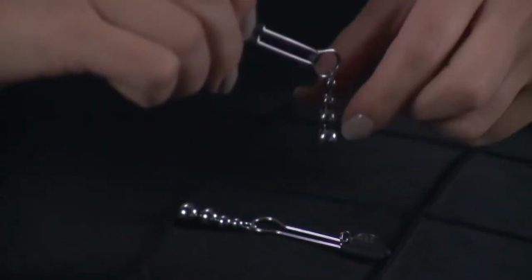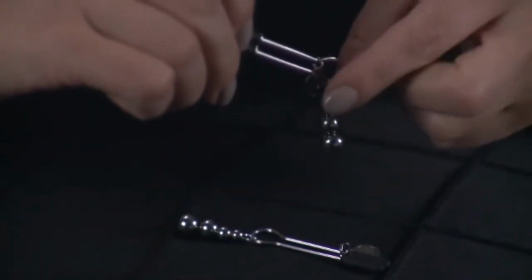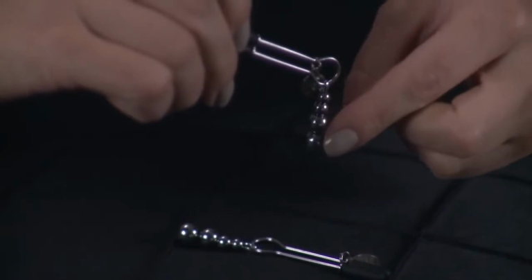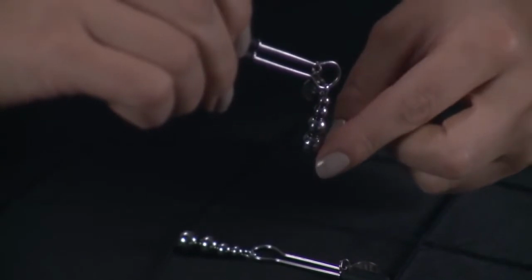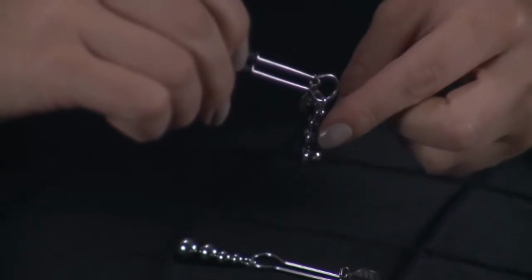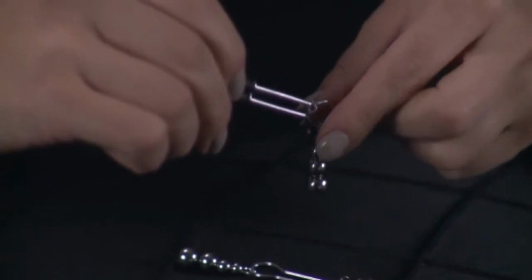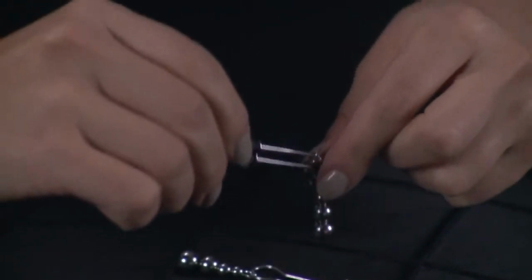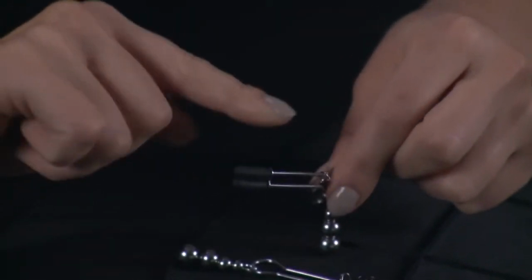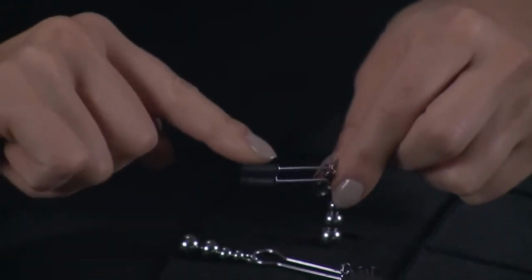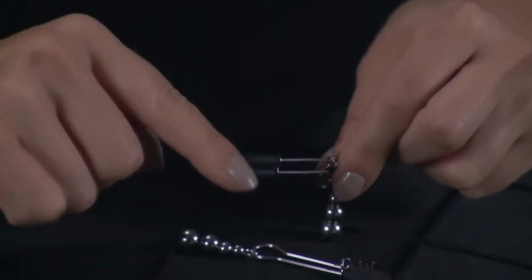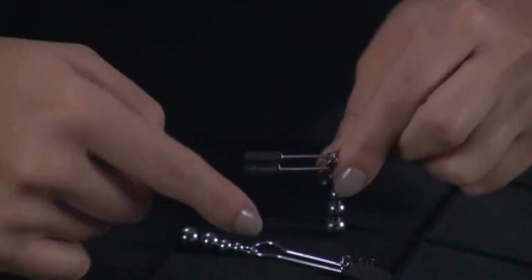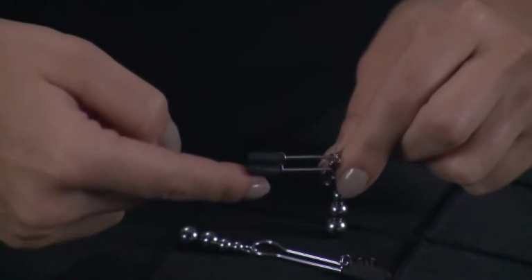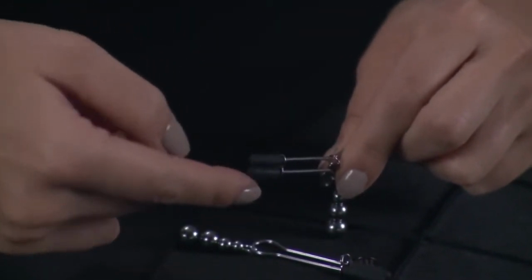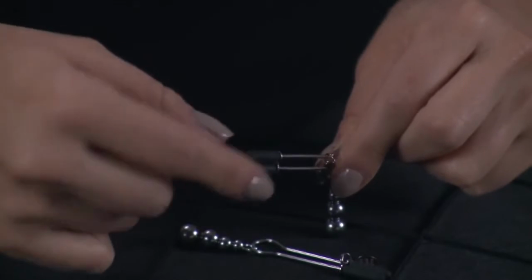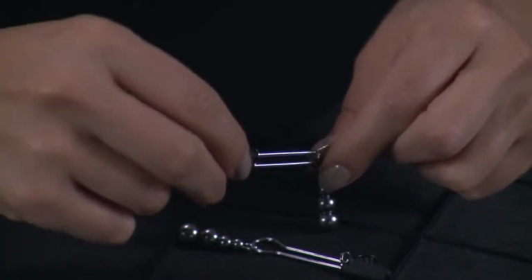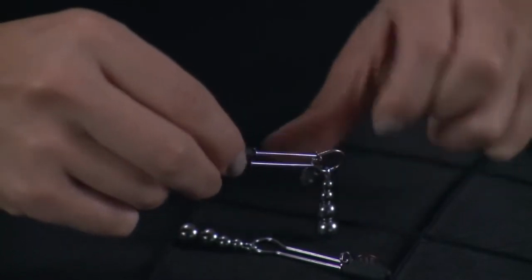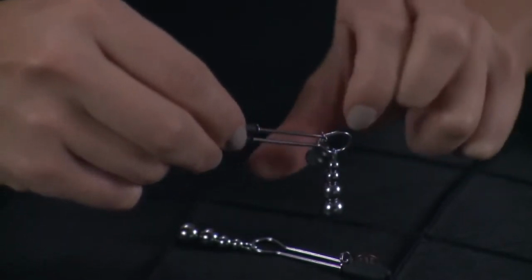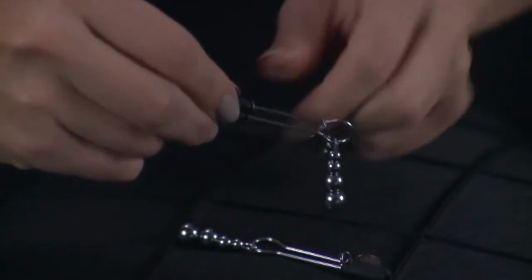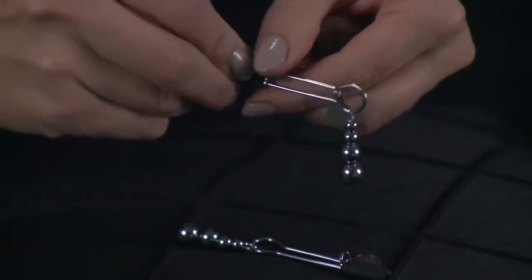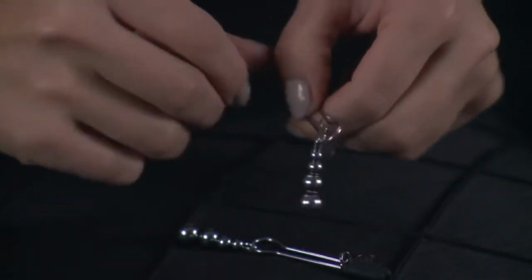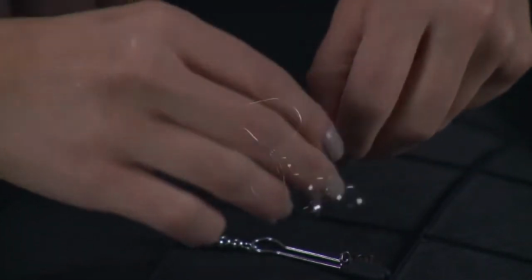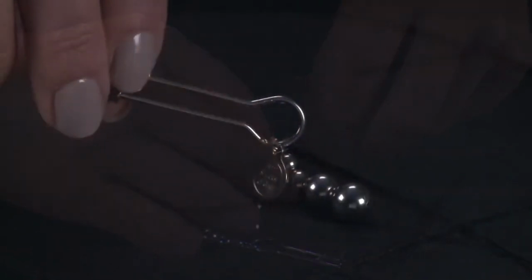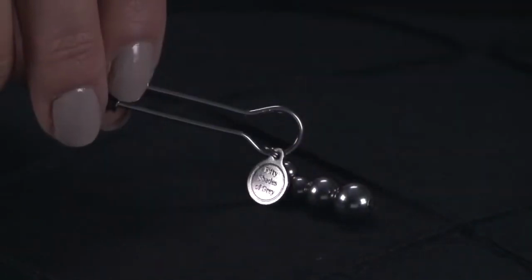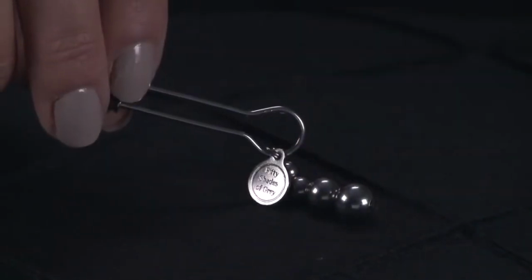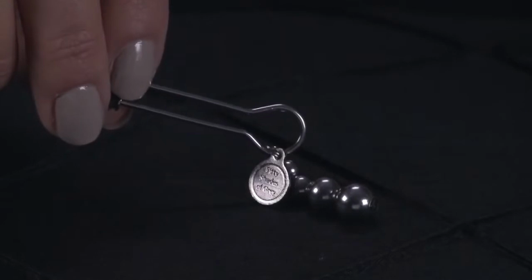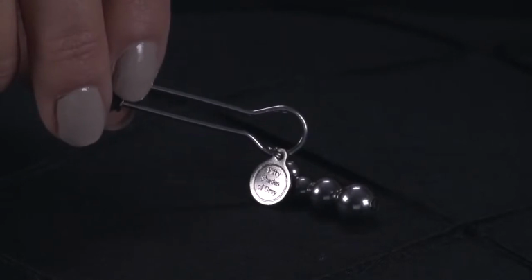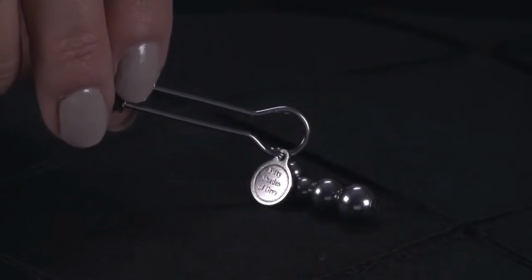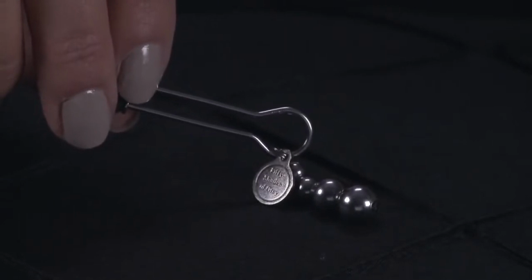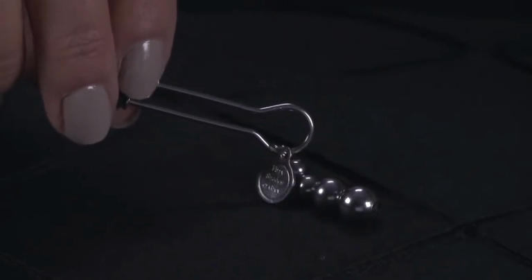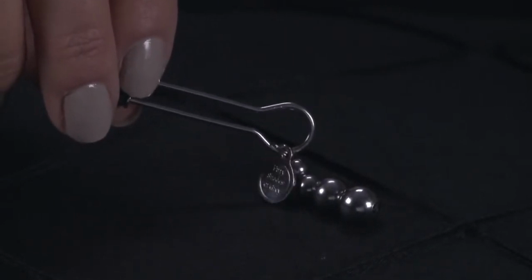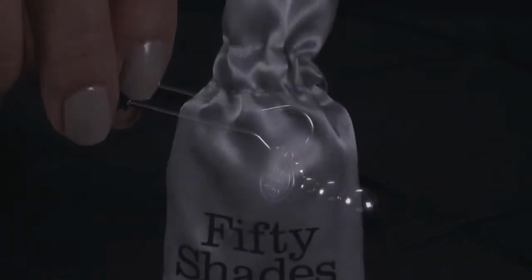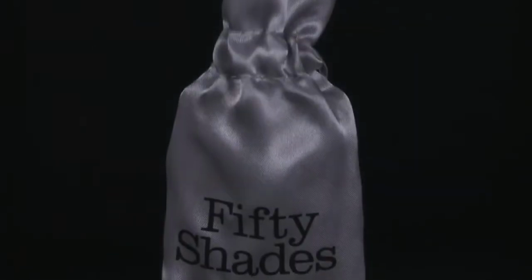Suitable for both men and women to use, this attractive bedroom bondage accessory can be used alone or with a partner to enhance foreplay and sex. If you're using your nipple clamps with a partner, agree on a safe word together before you start to play.